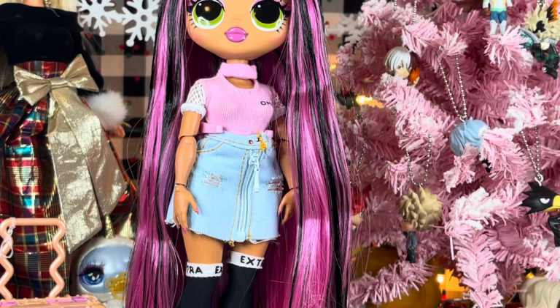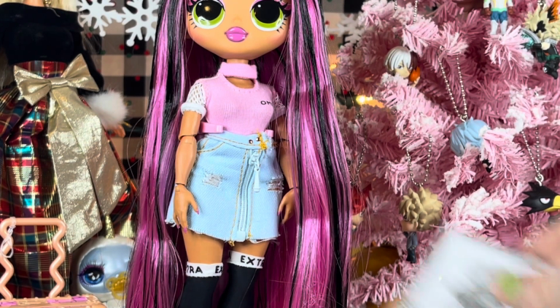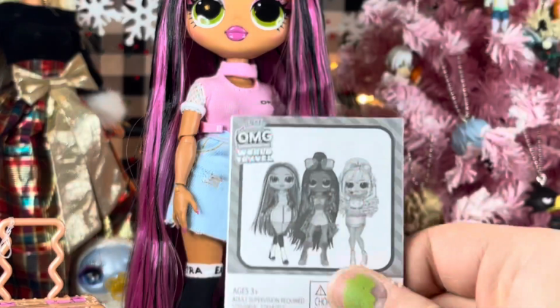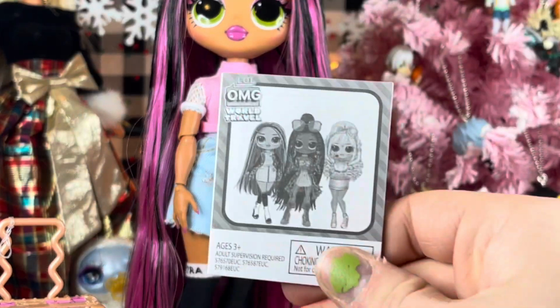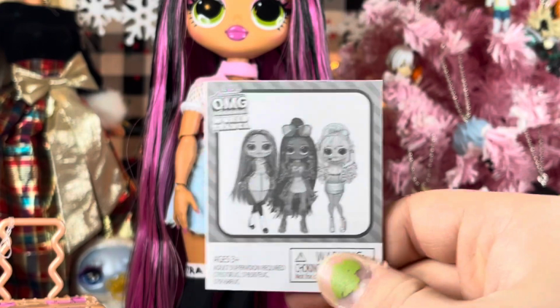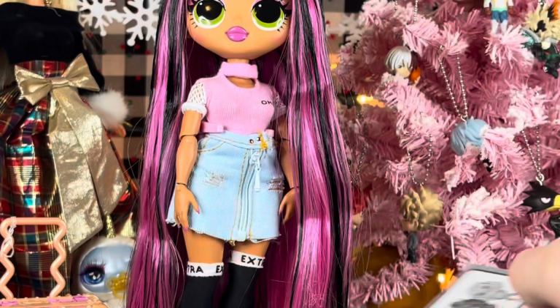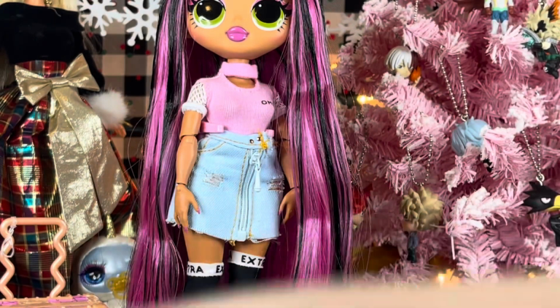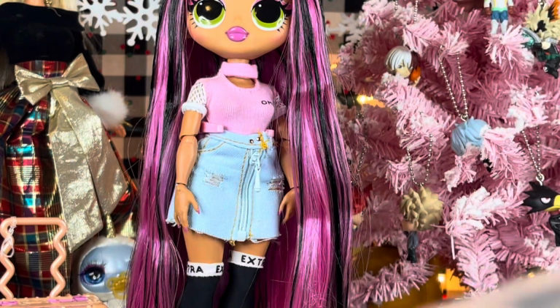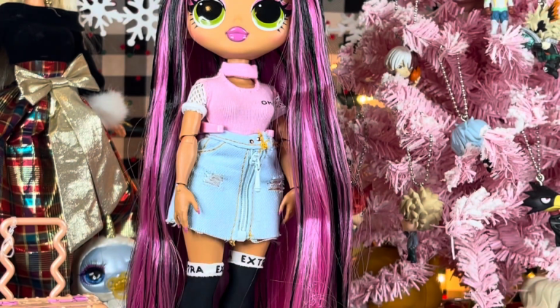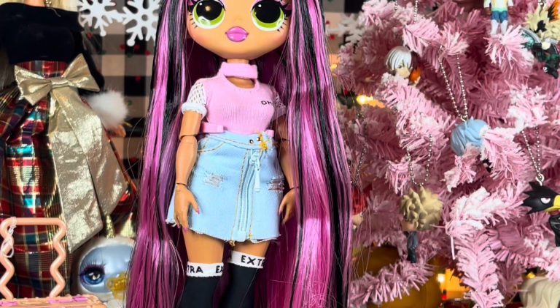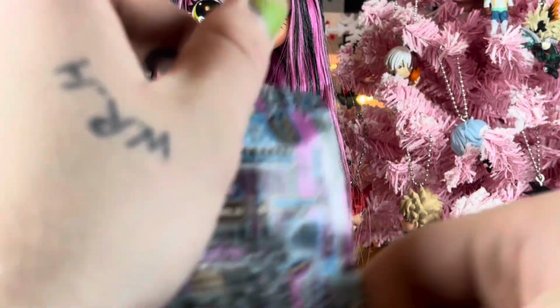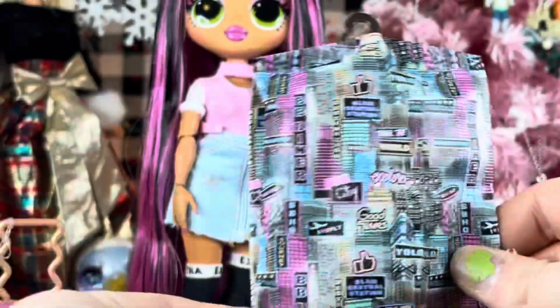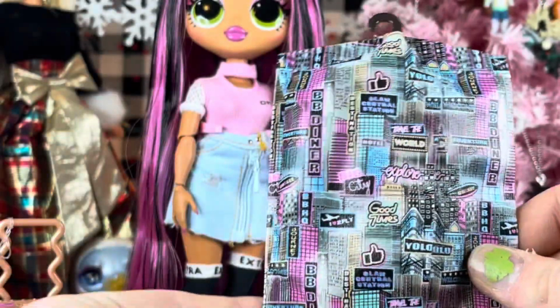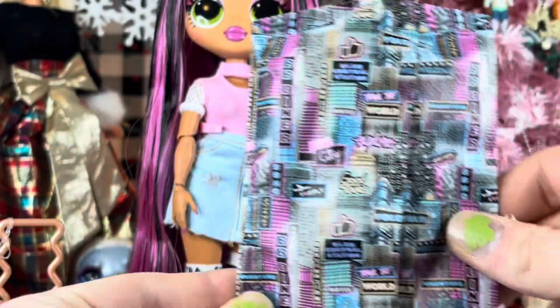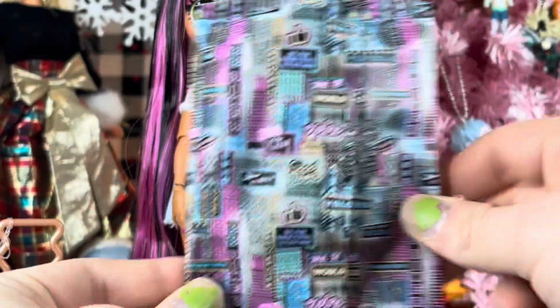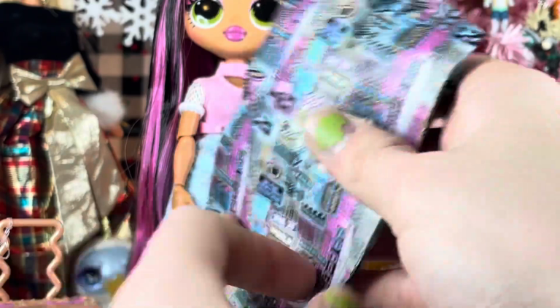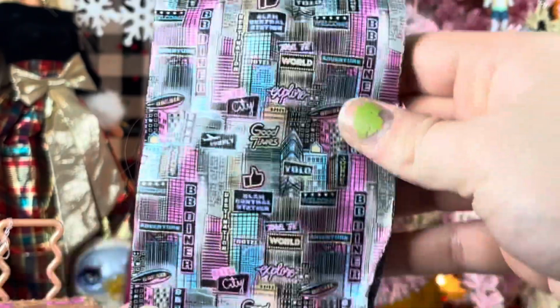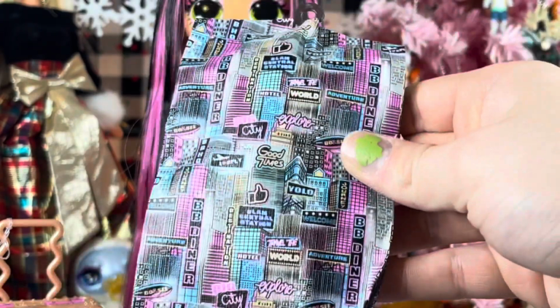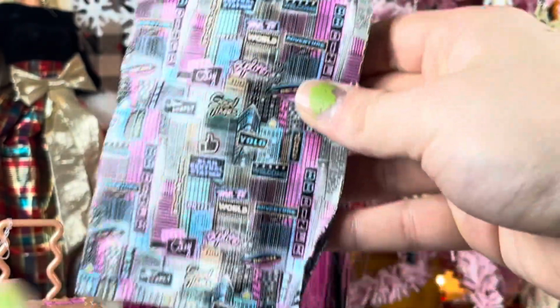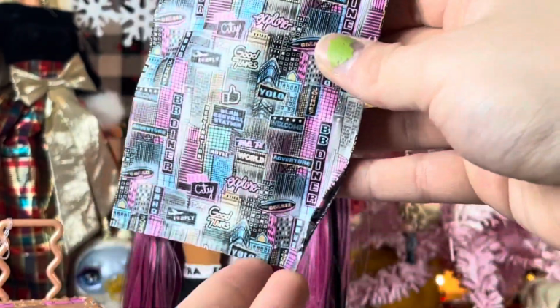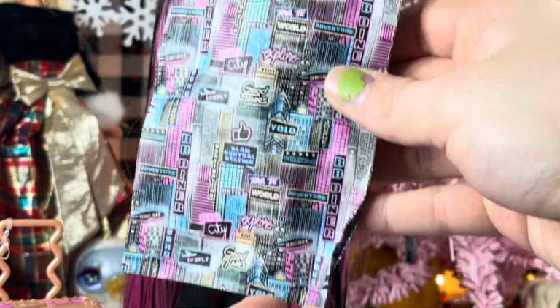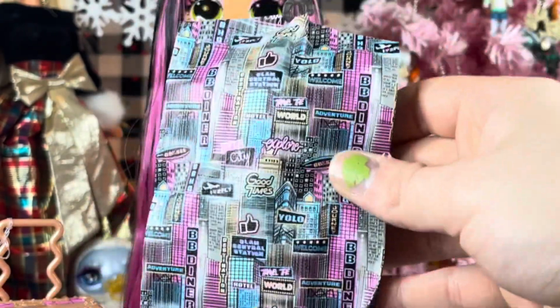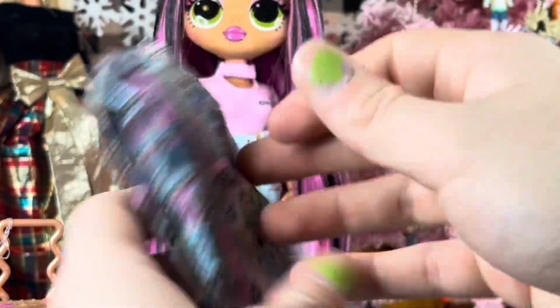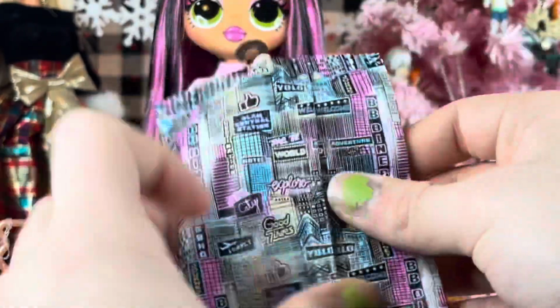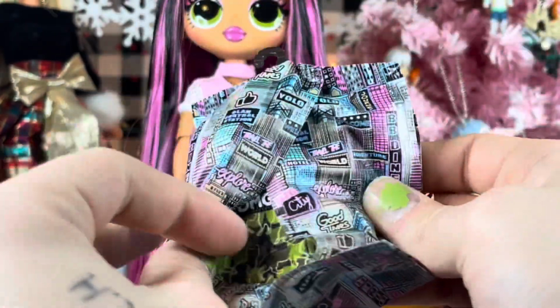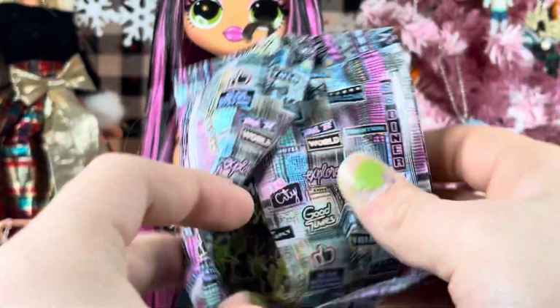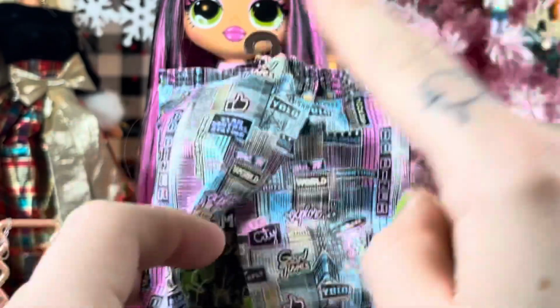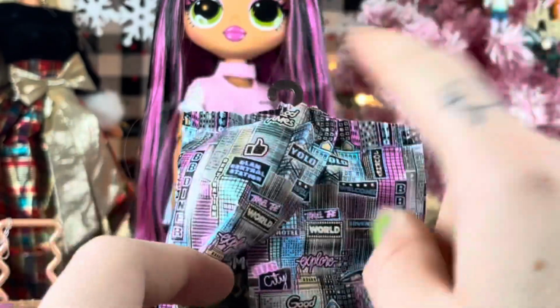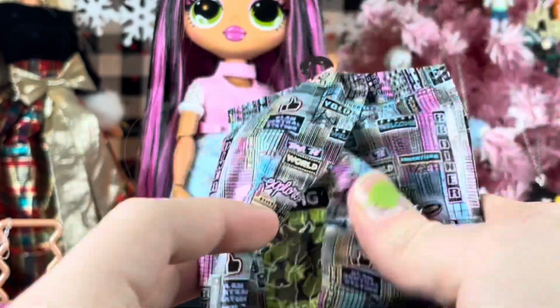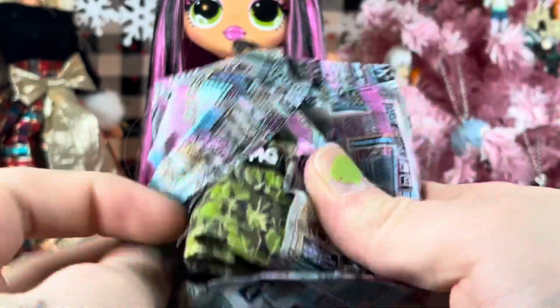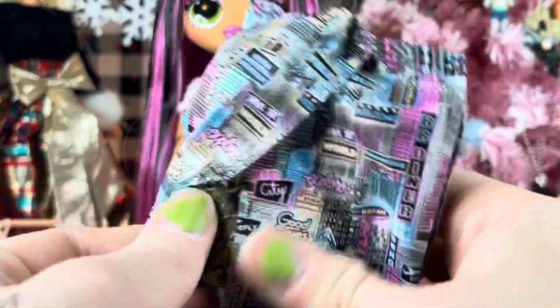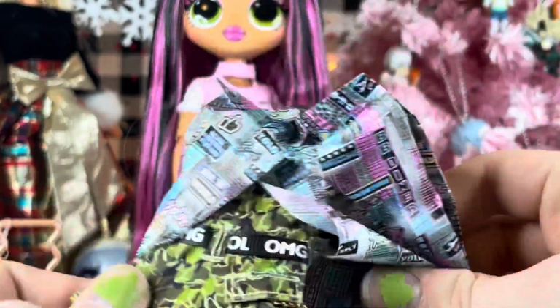We have the instruction booklet, of course. And then we have one garment bag — this one has some skyscrapers and some neon signs, and on the inside a black hanger.